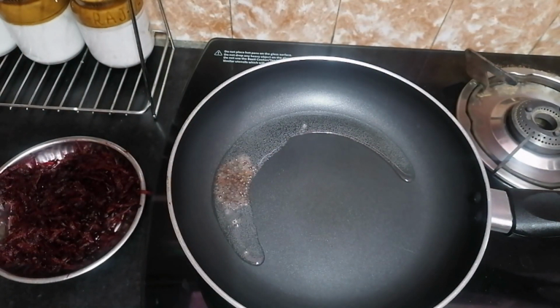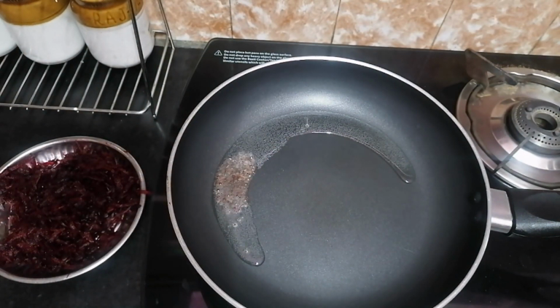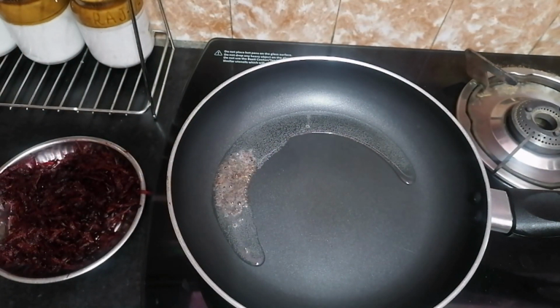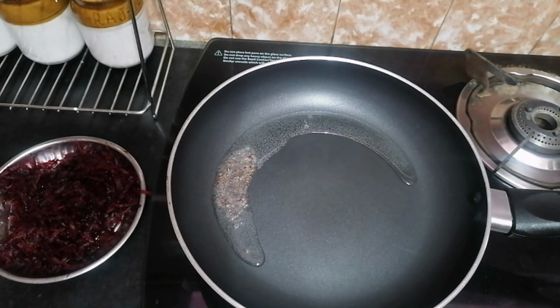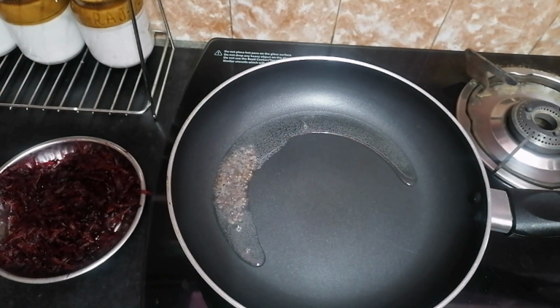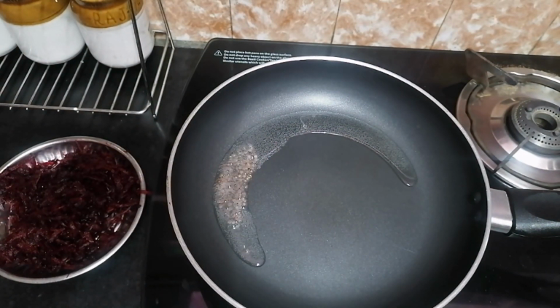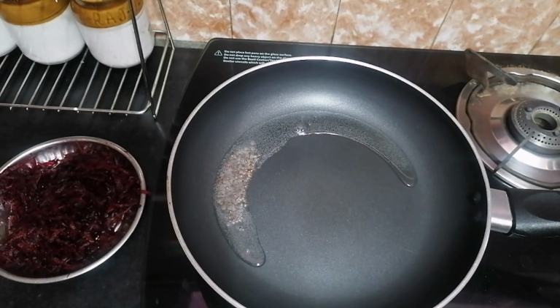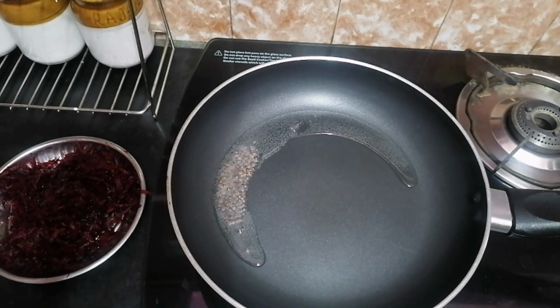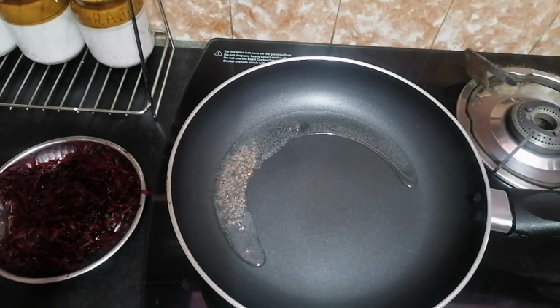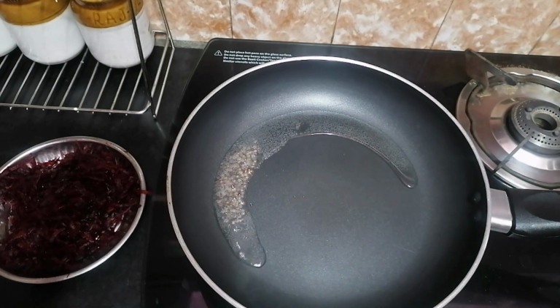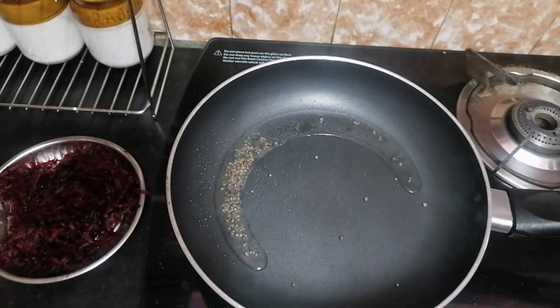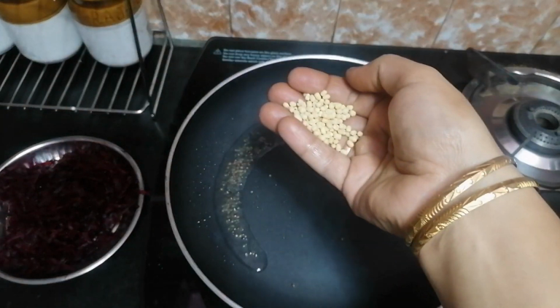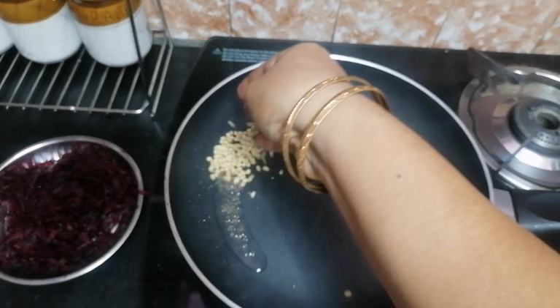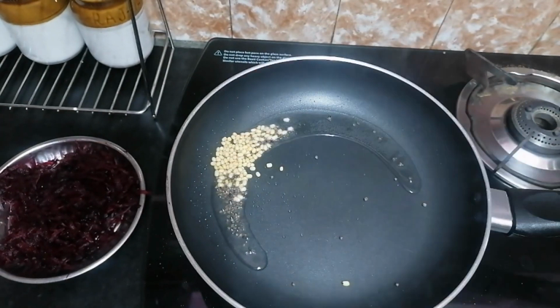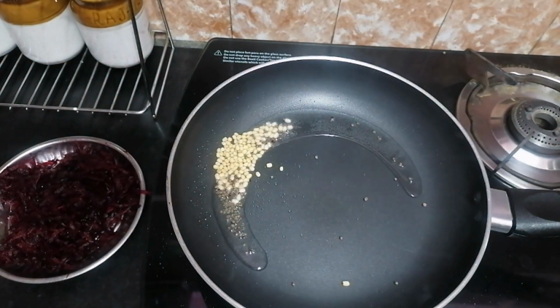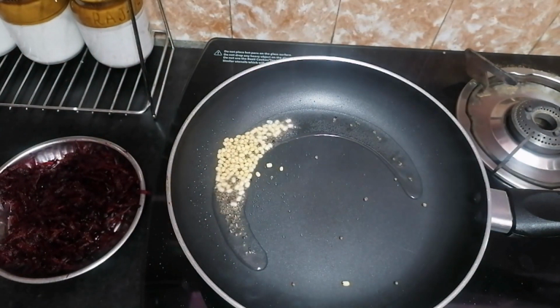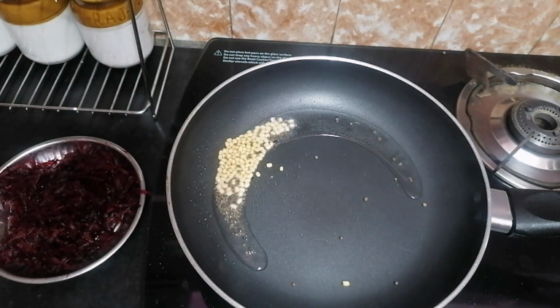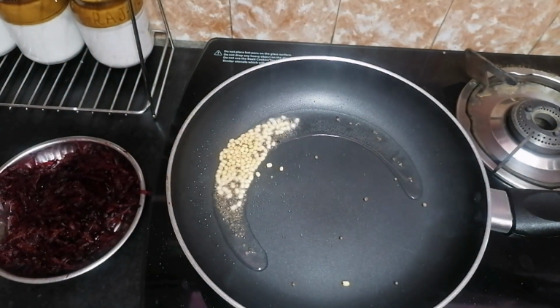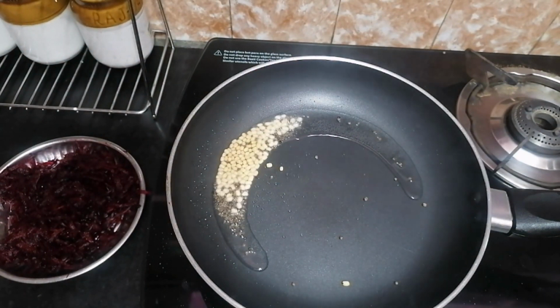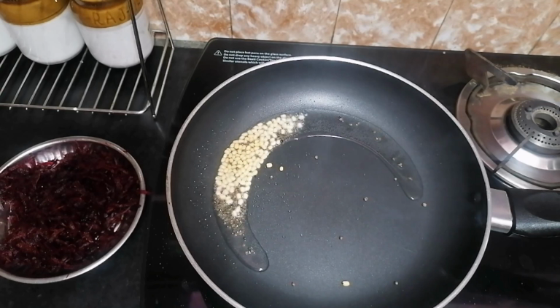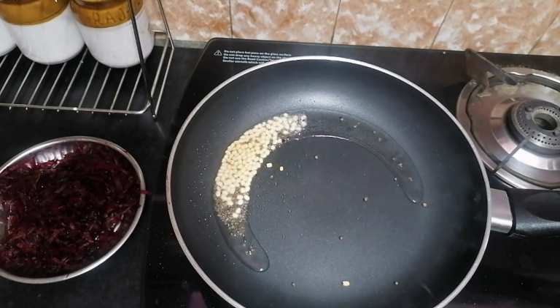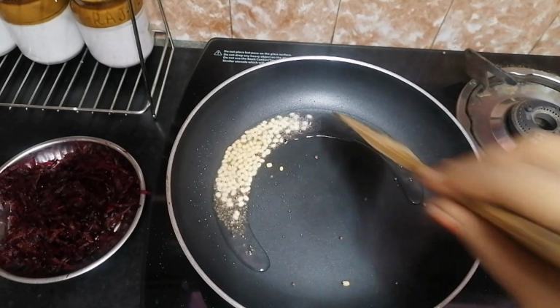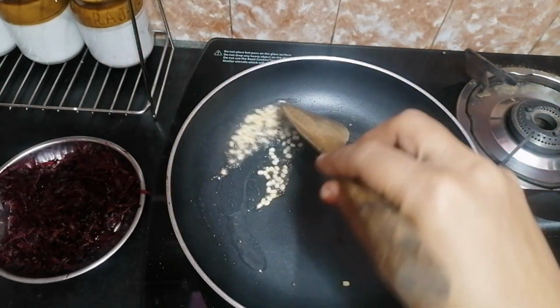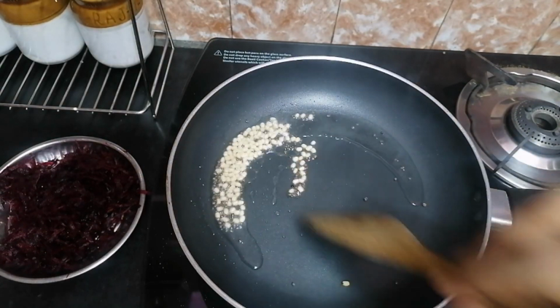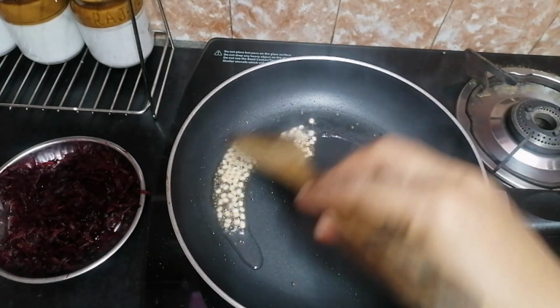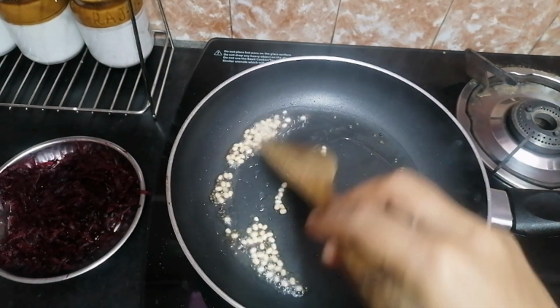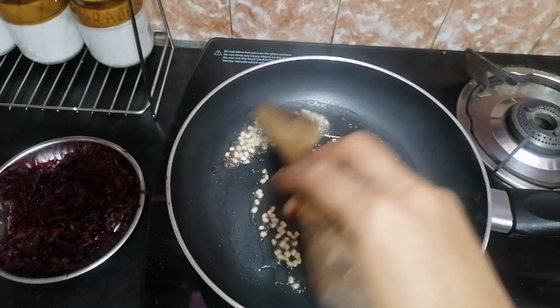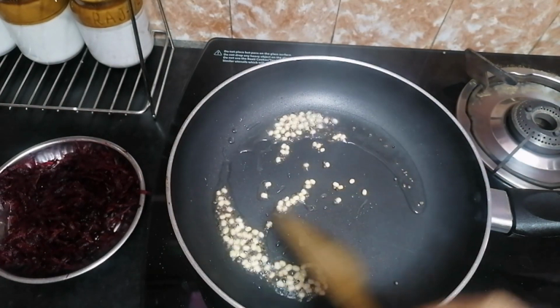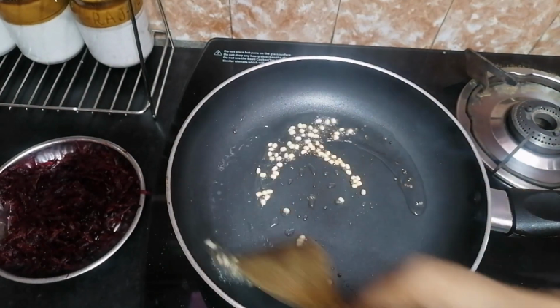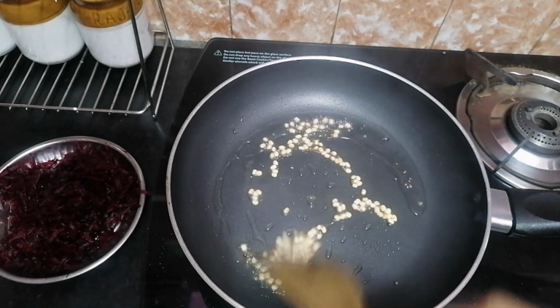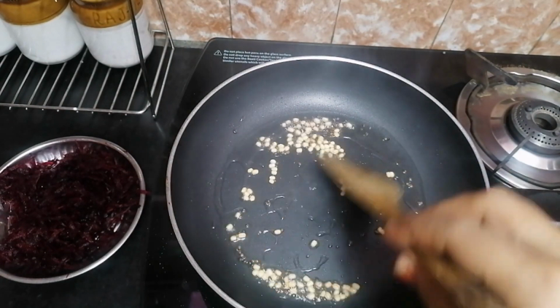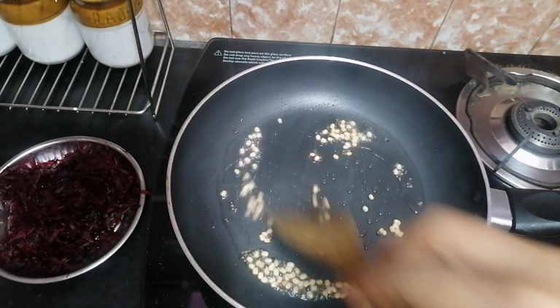Let's add a pan to the heat. Add a little bit of water. We will fry it and put it in the golden color.